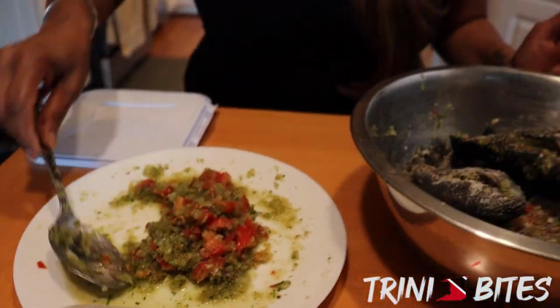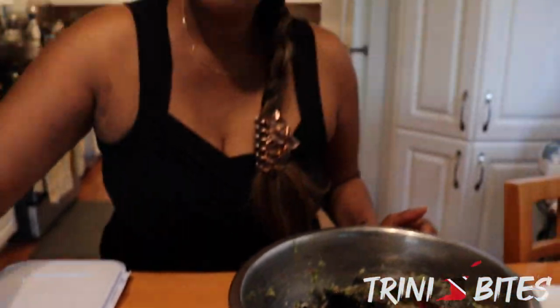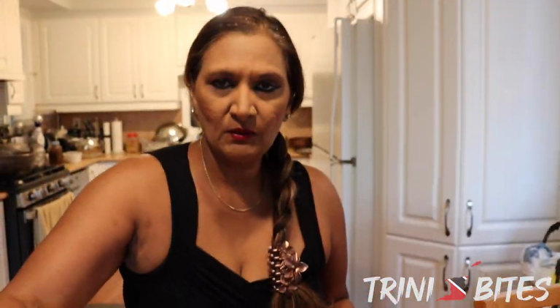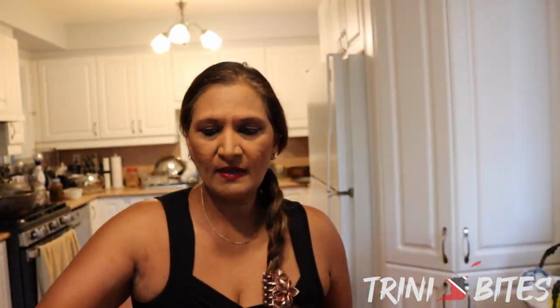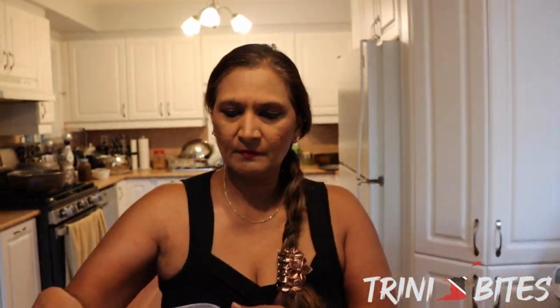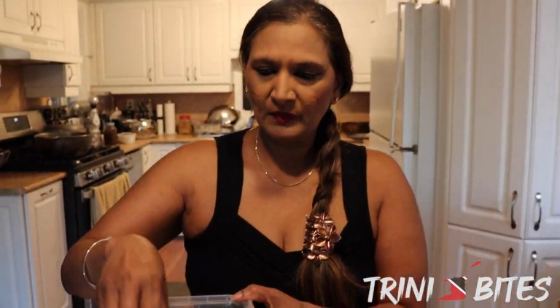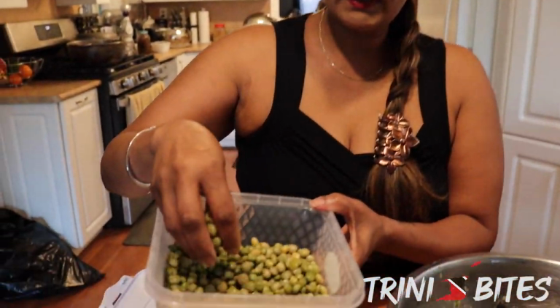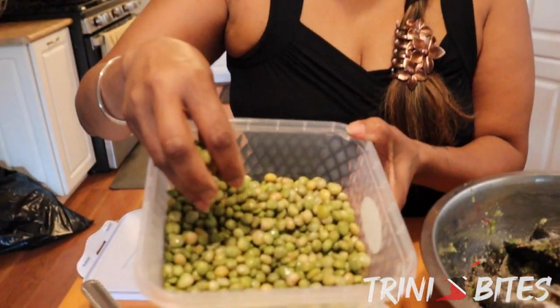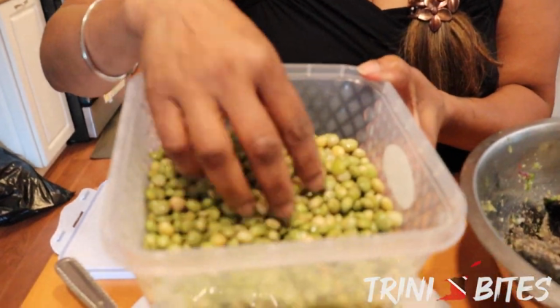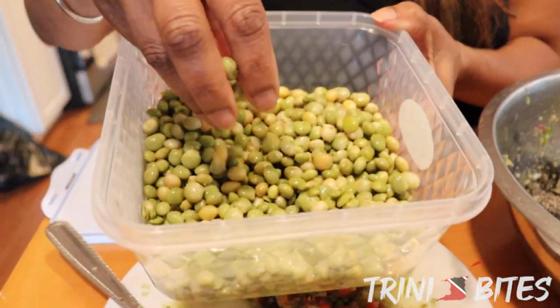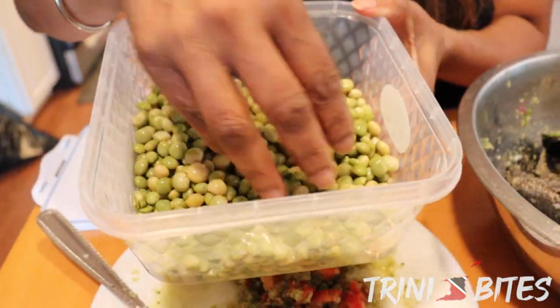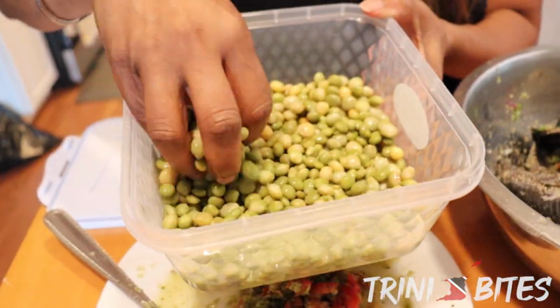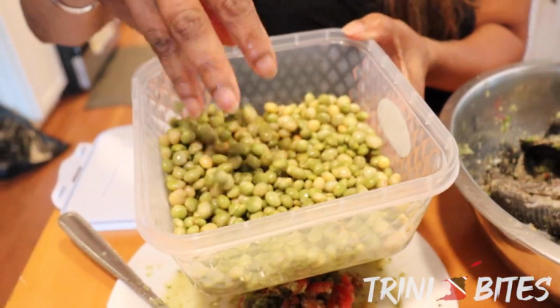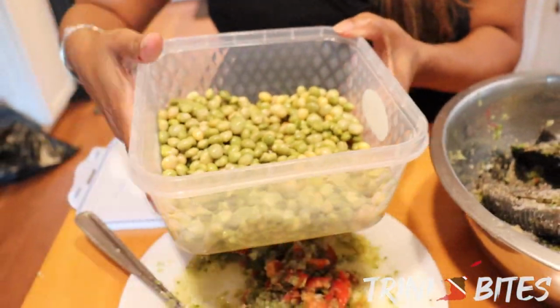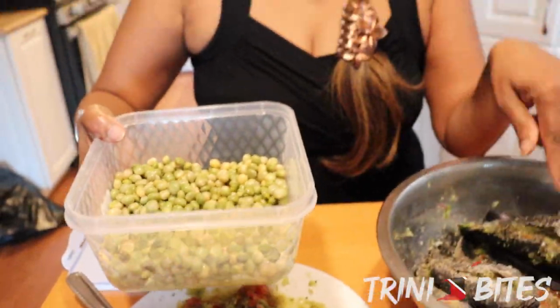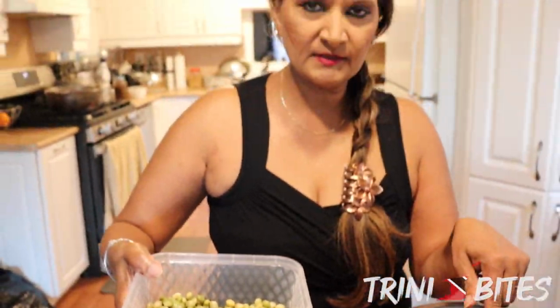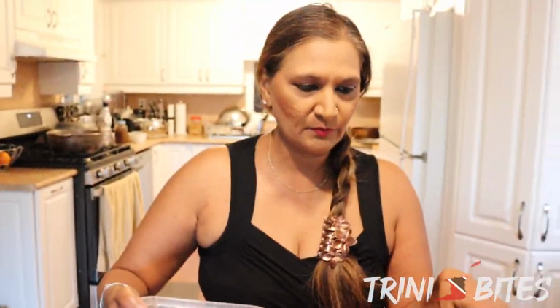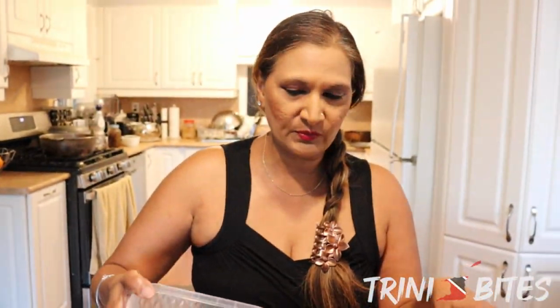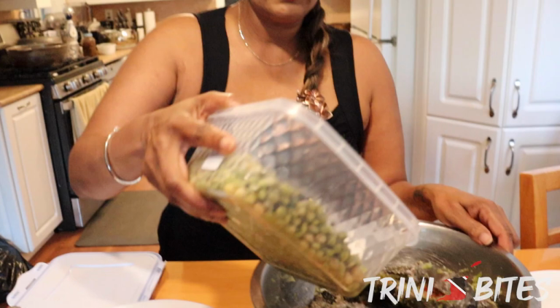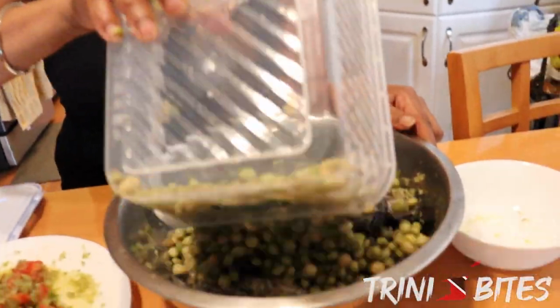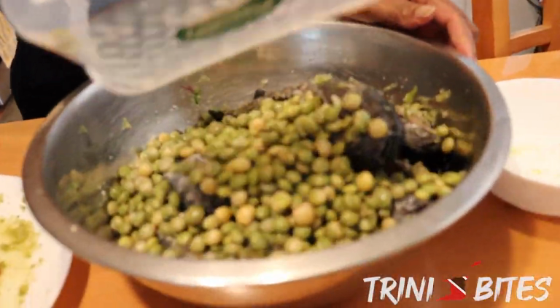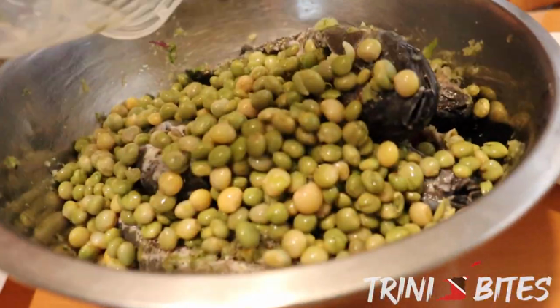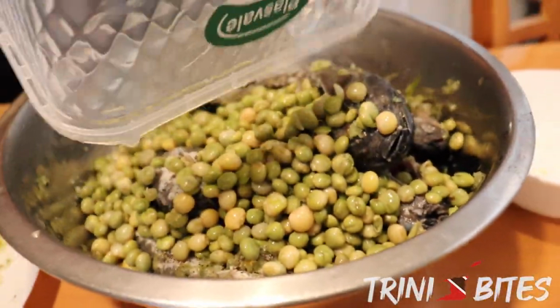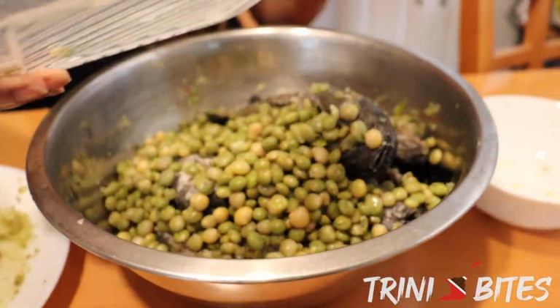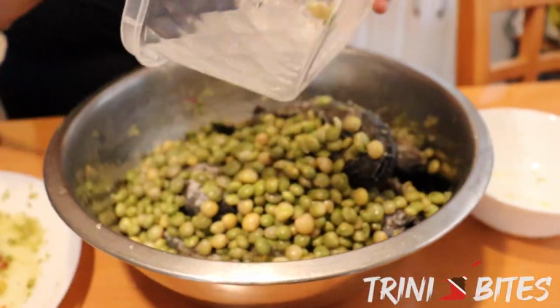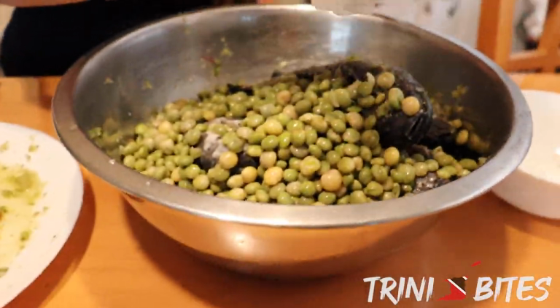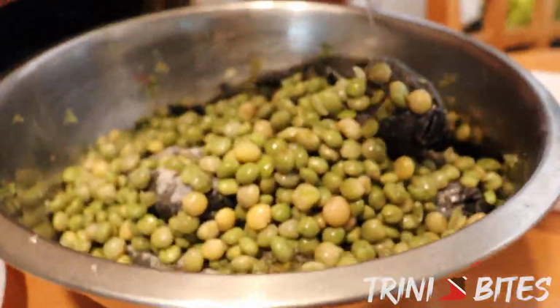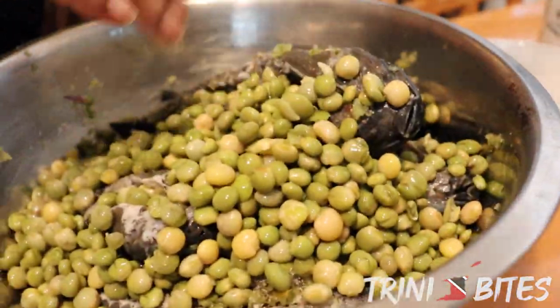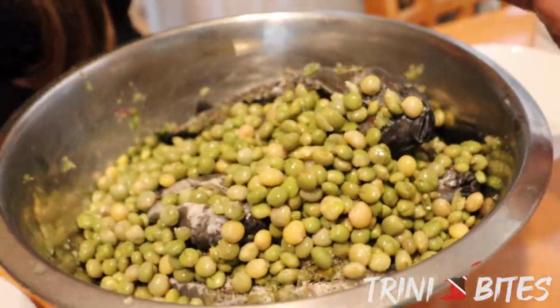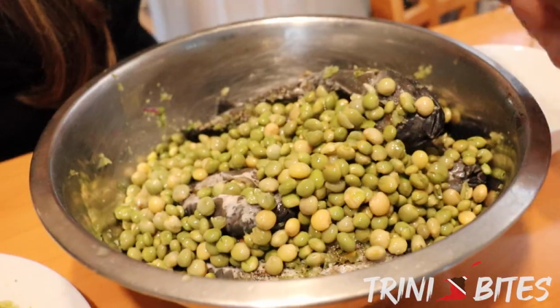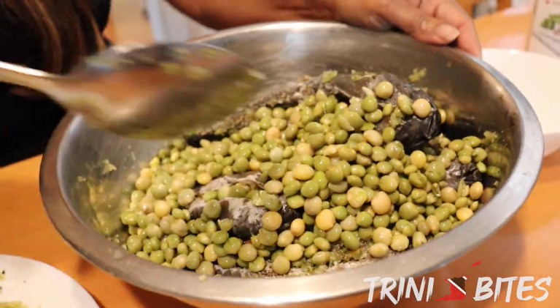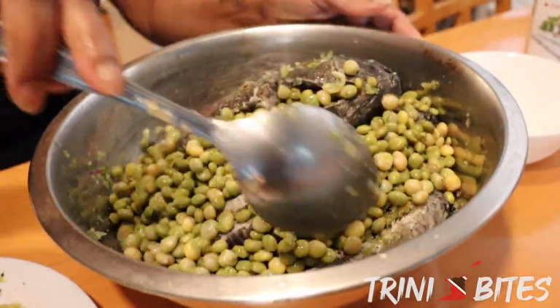We also have some boiled pigeon peas — fresh pigeon peas. So I'm going to toss these into the bowl as well. And then I'll show you how I curry the caskadoo.